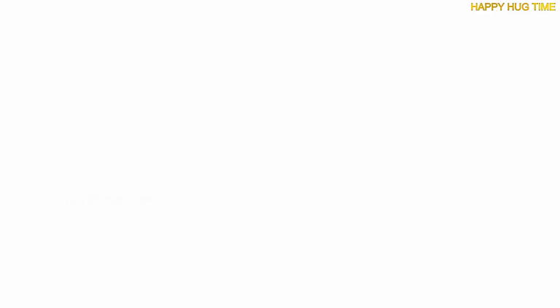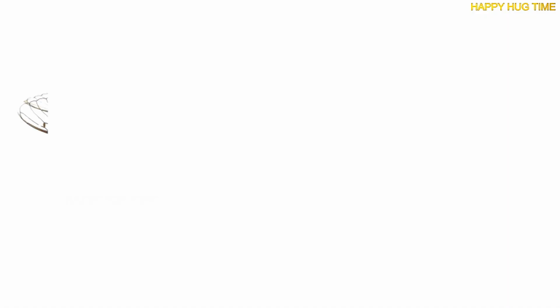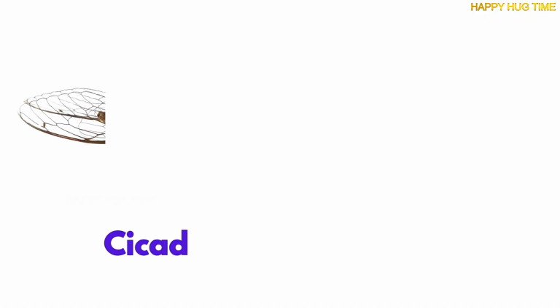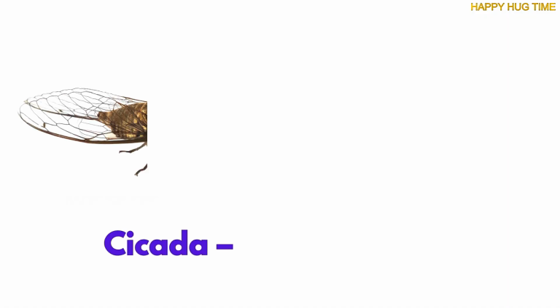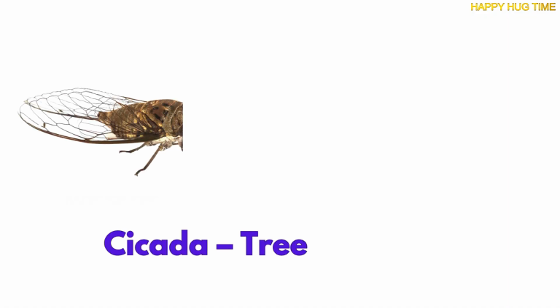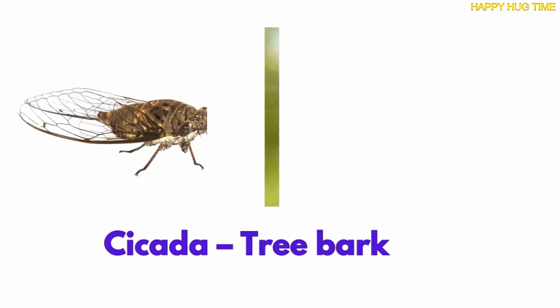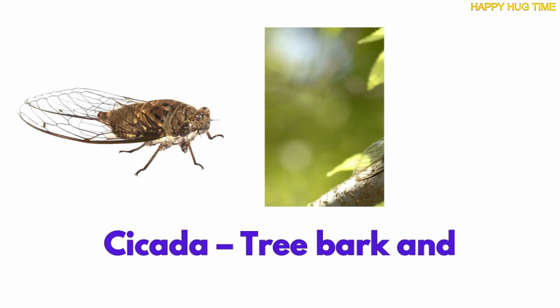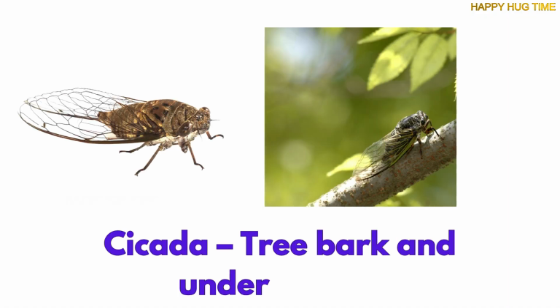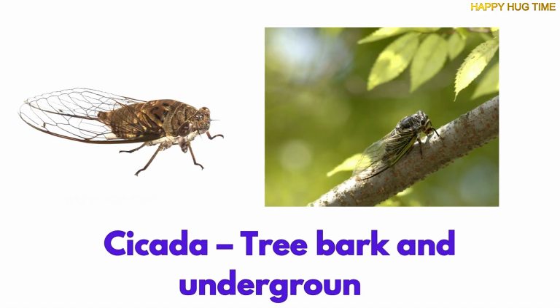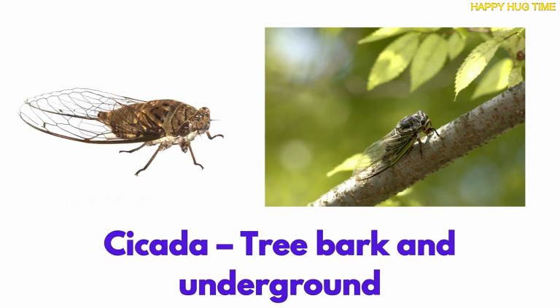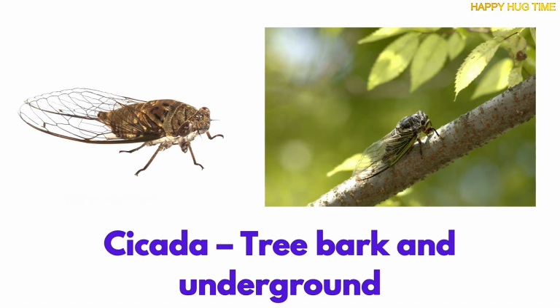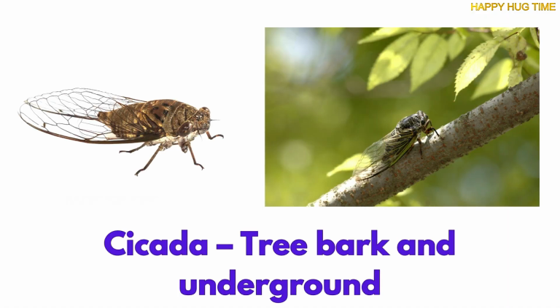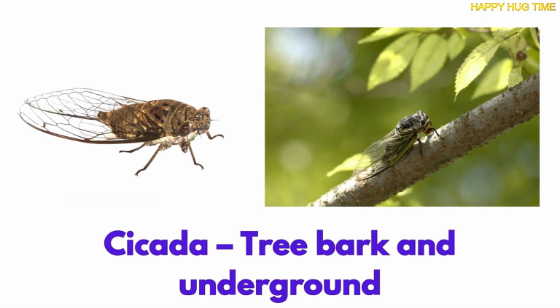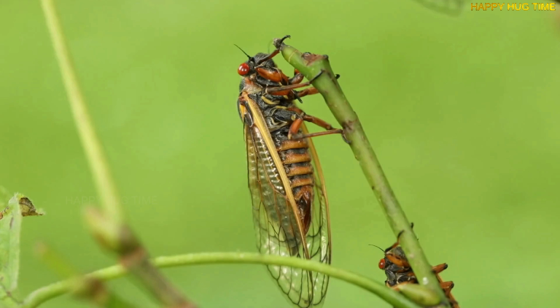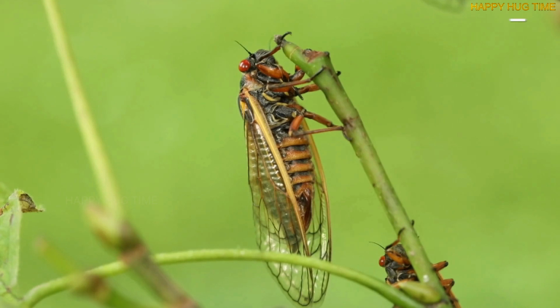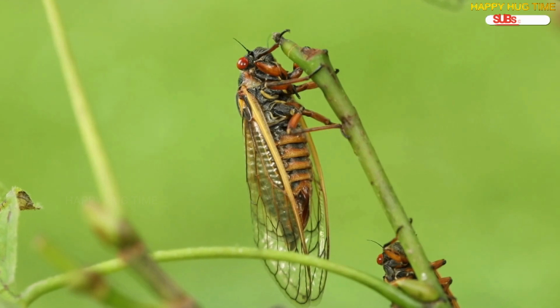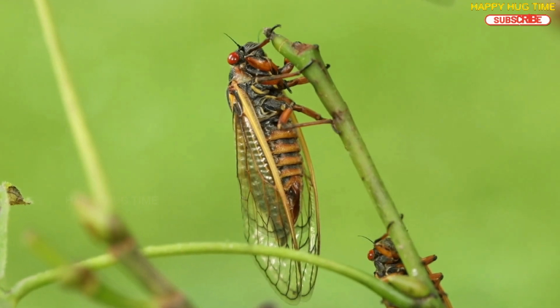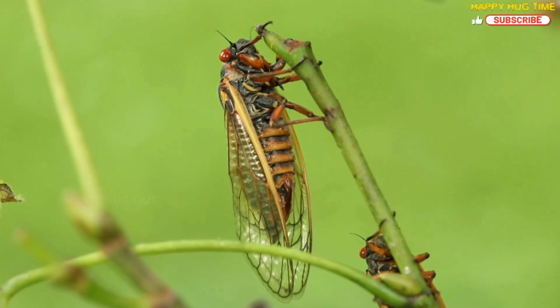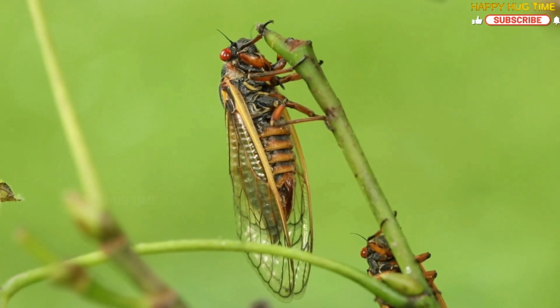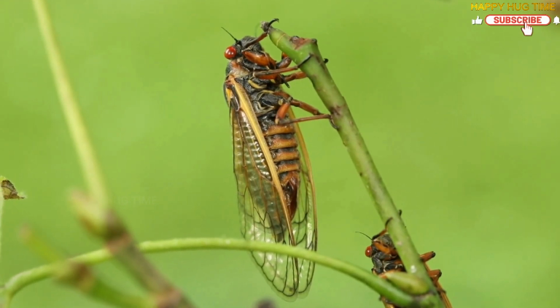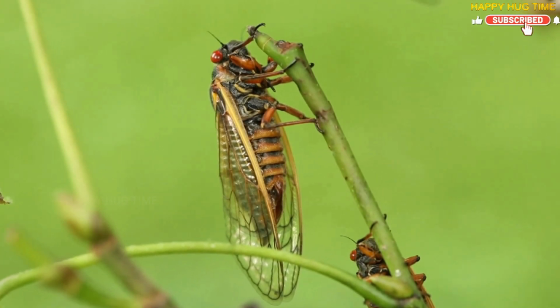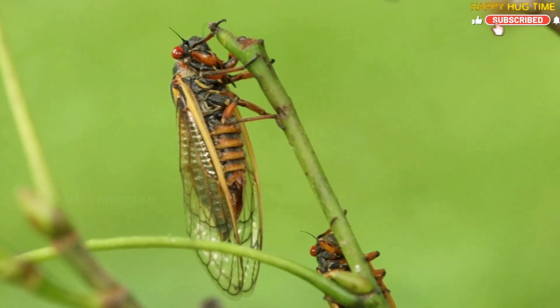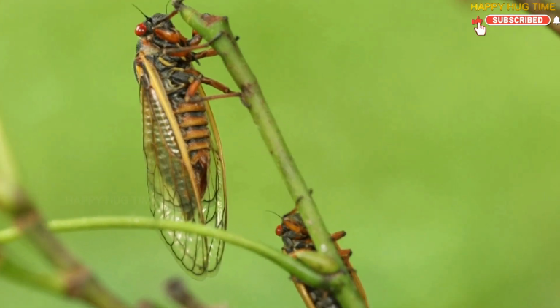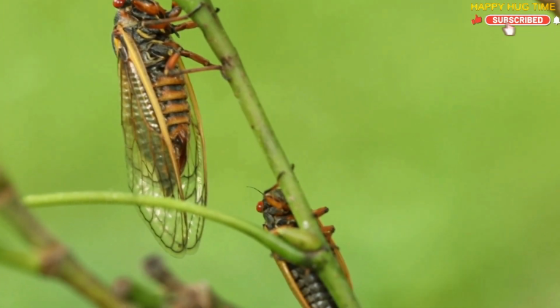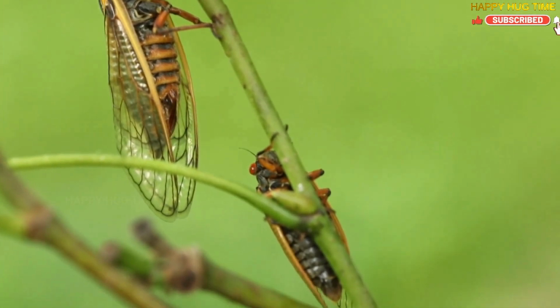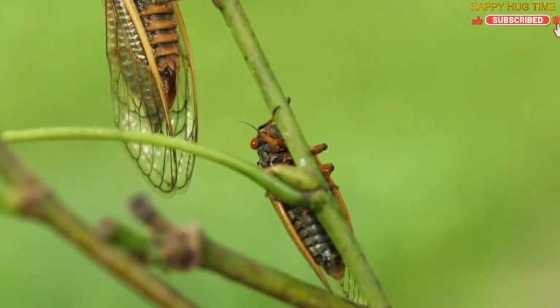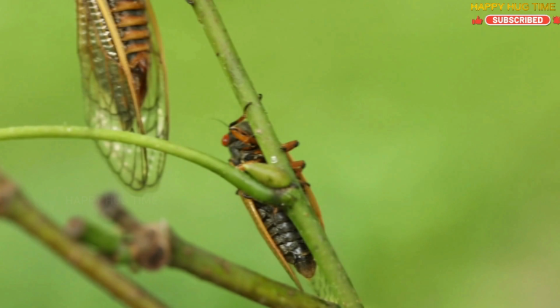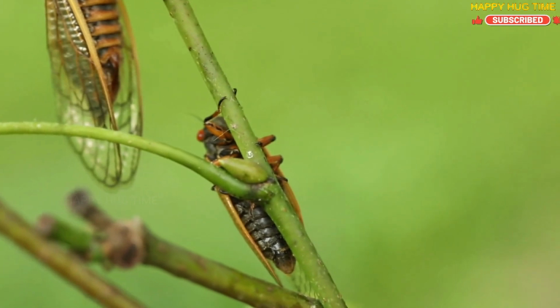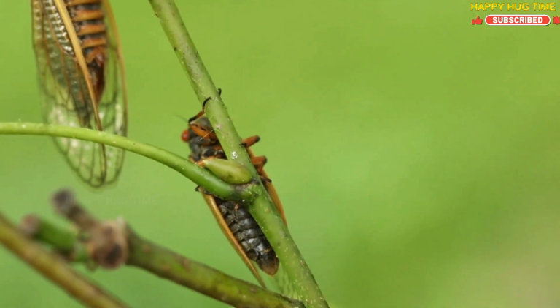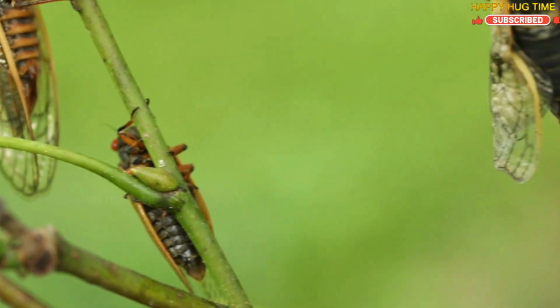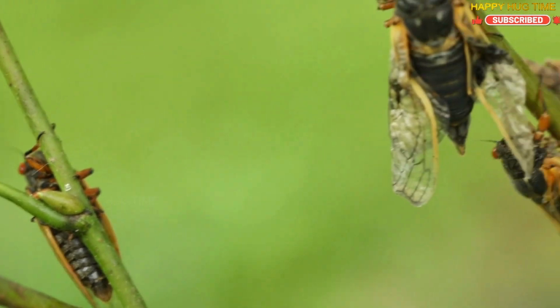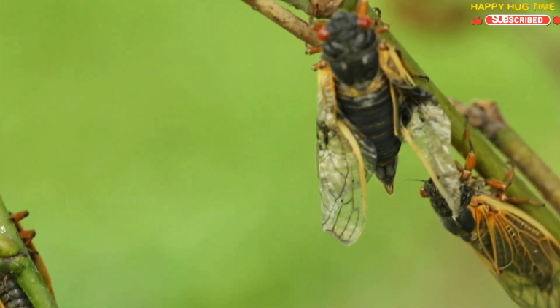Buzz-buzz! Cicadas live in trees and sing super loudly. They even sleep underground for years before they pop out to say hello.